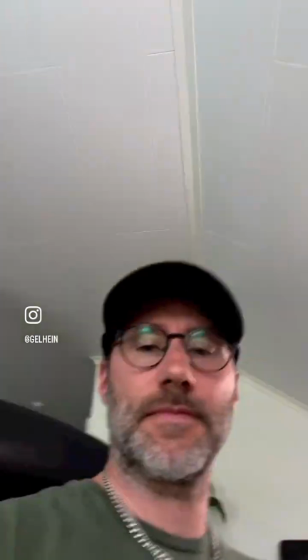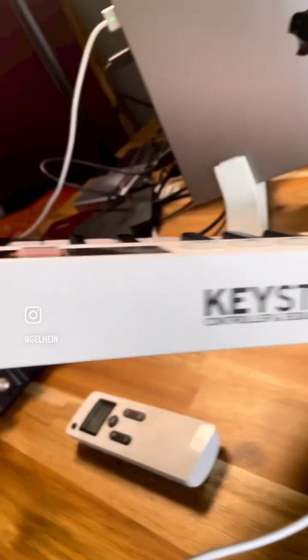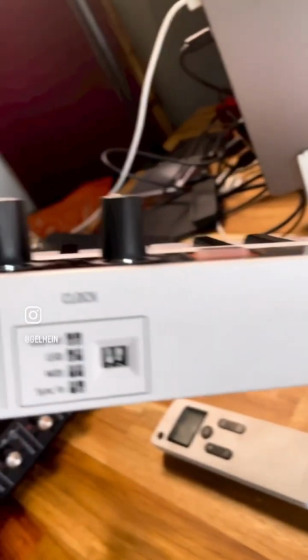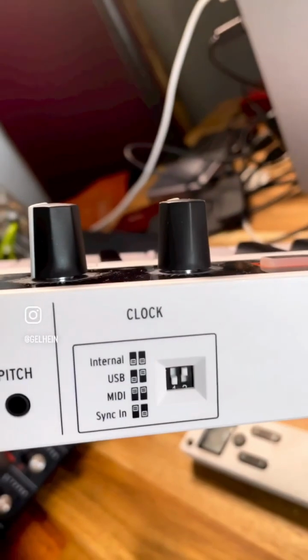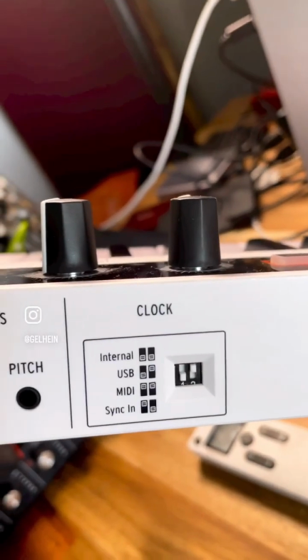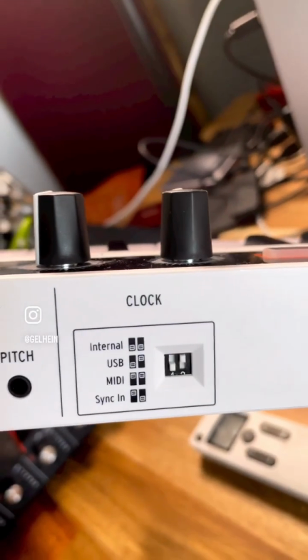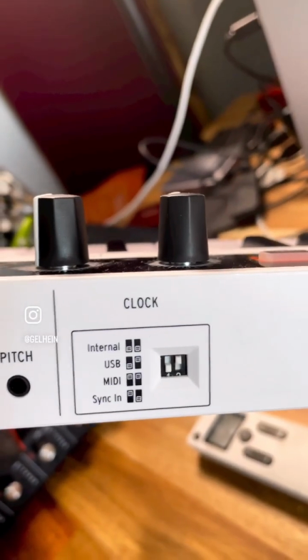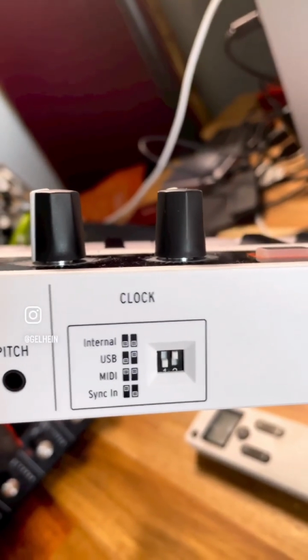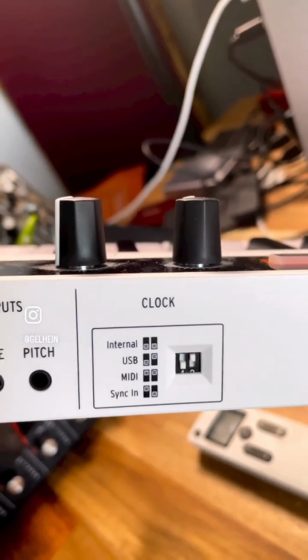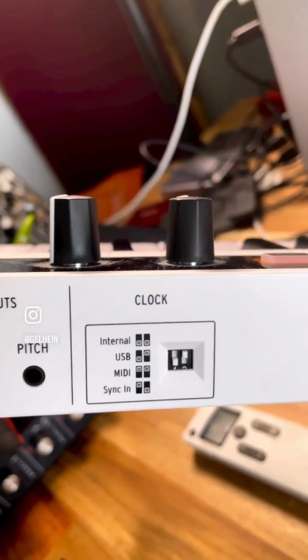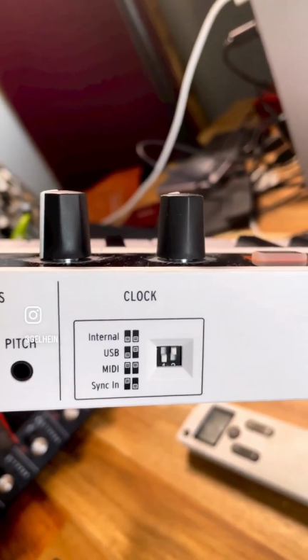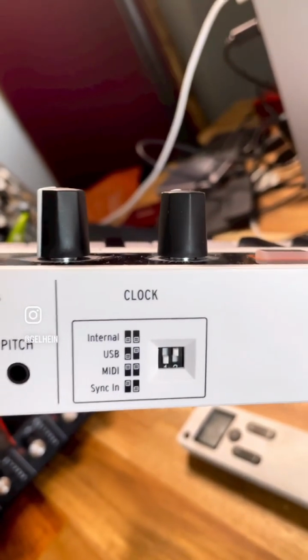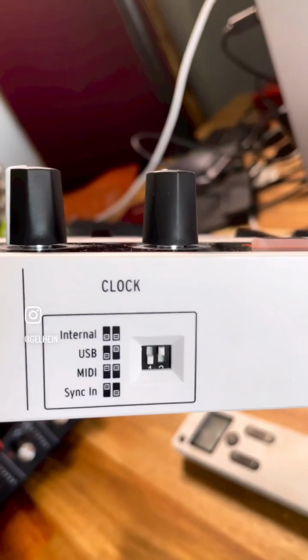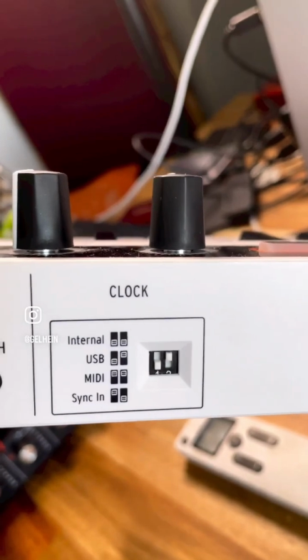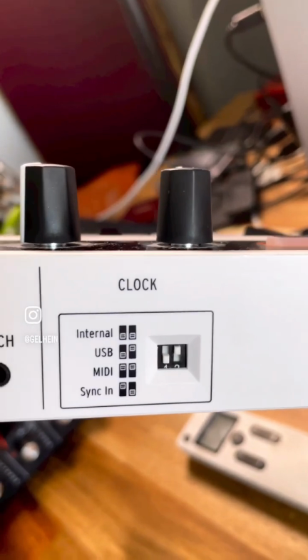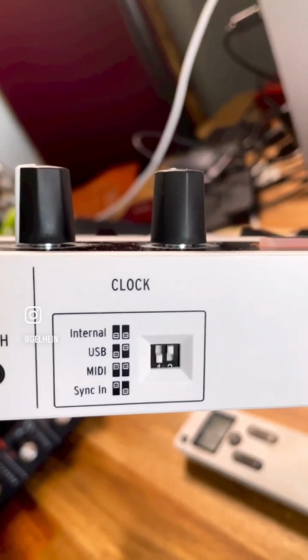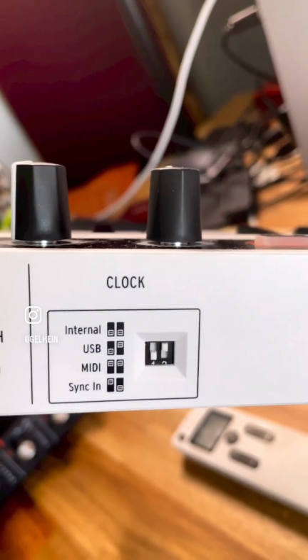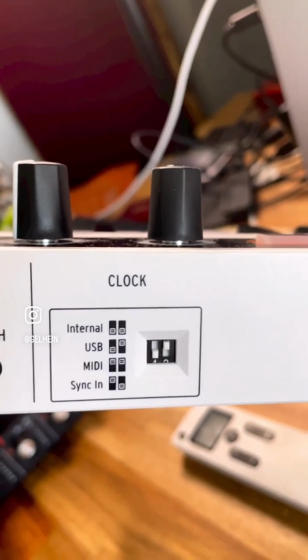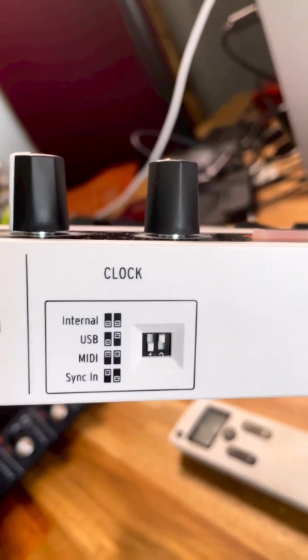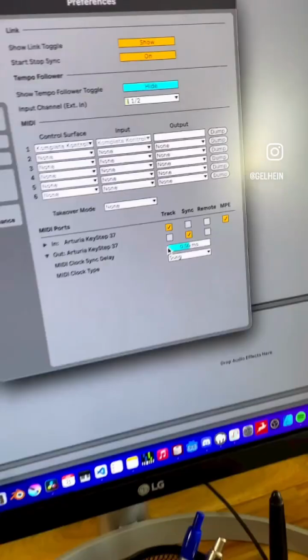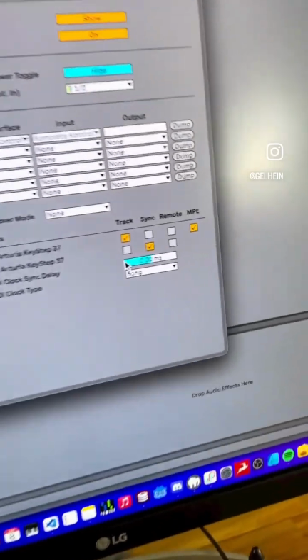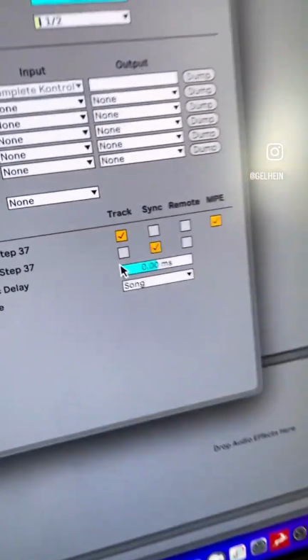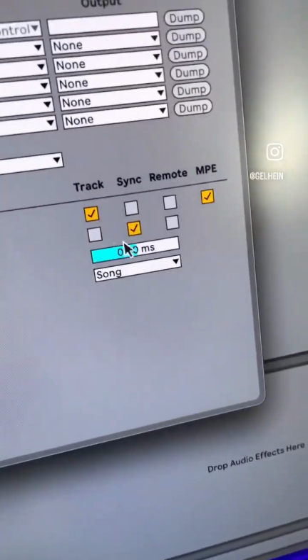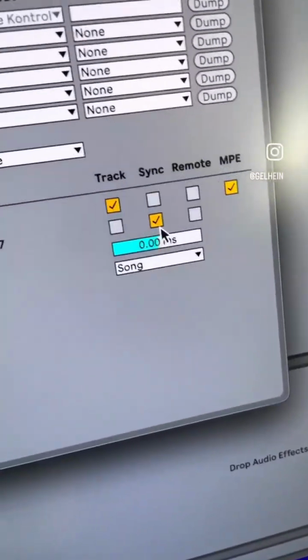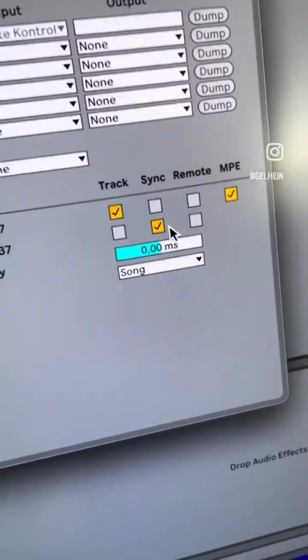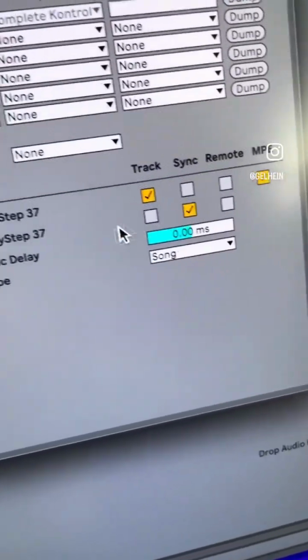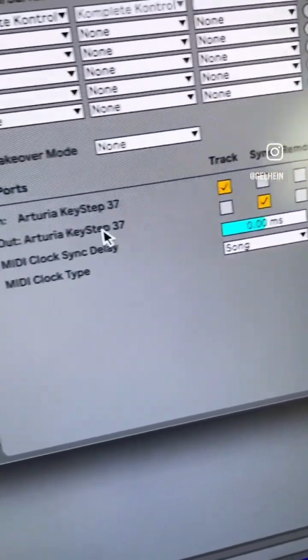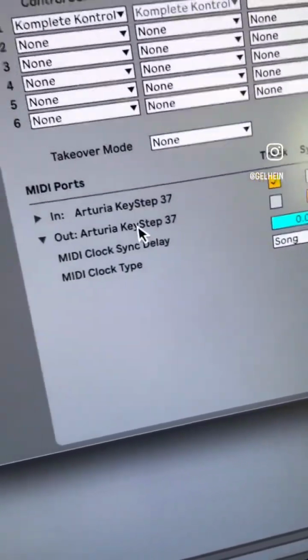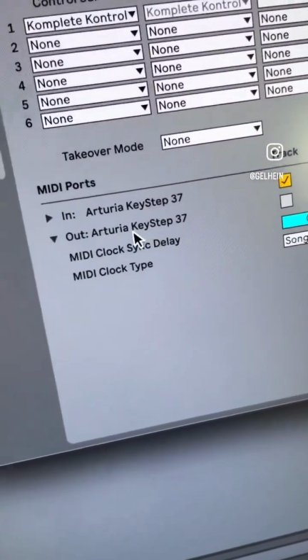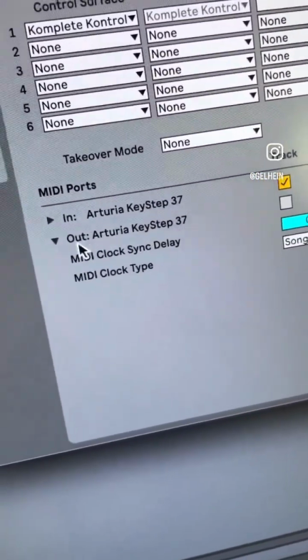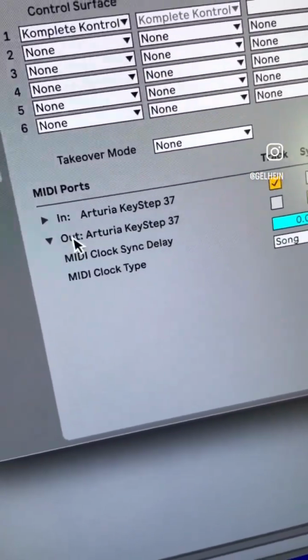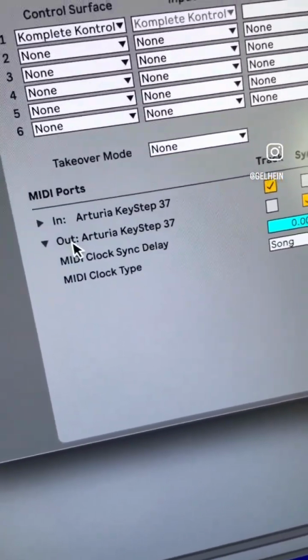First, make sure that the DIP switch on the back side of the Arturia Keystep 37 is set to sync MIDI clock via USB. In the DAW, activate the MIDI sync to the Arturia Keystep 37 MIDI output.